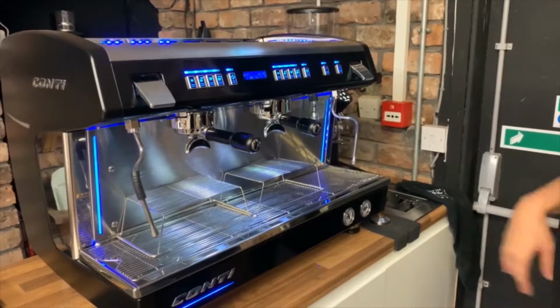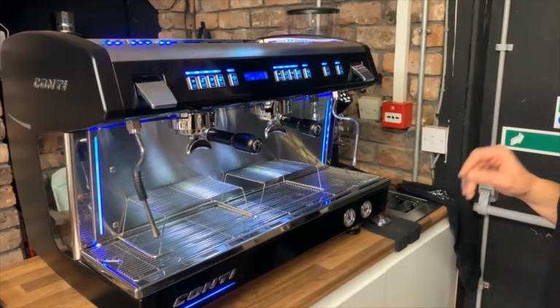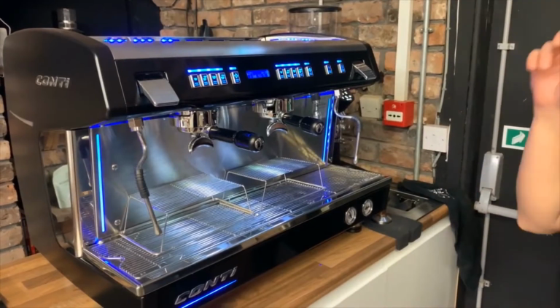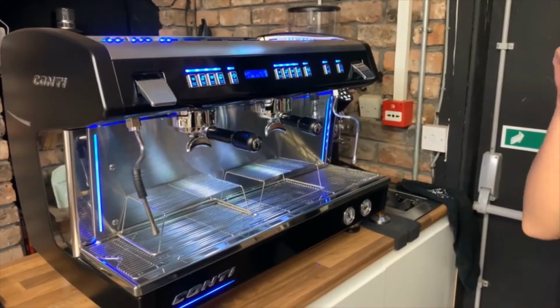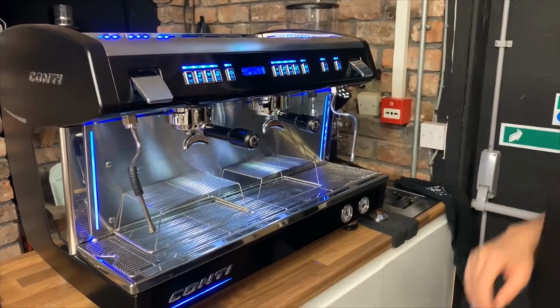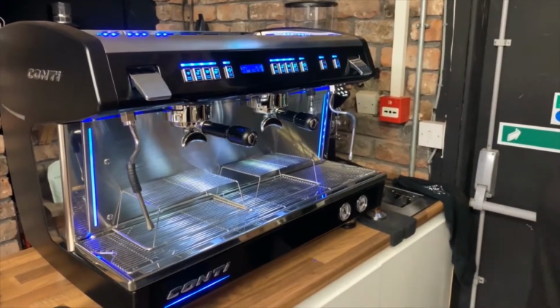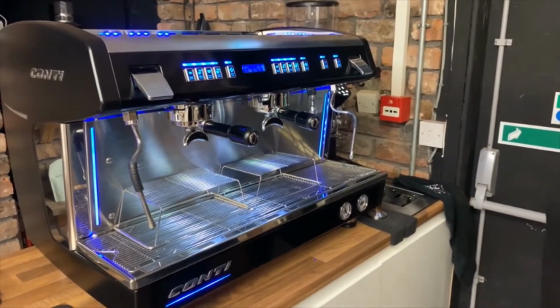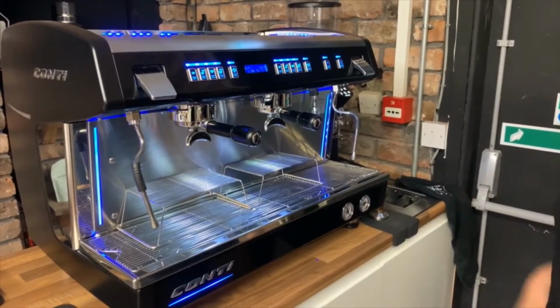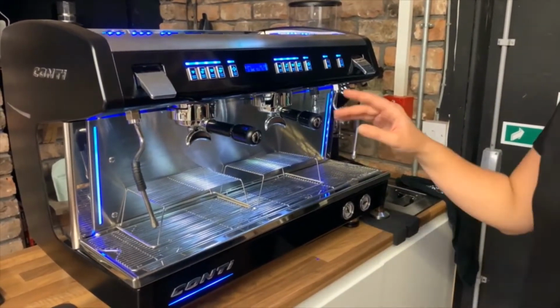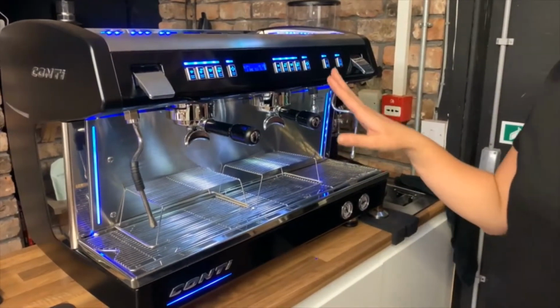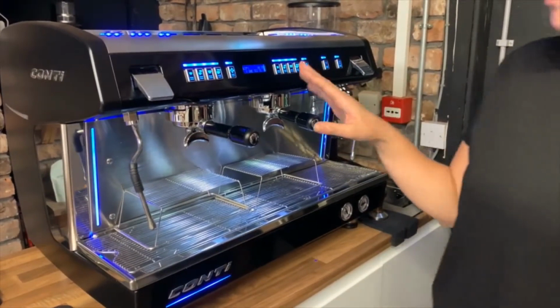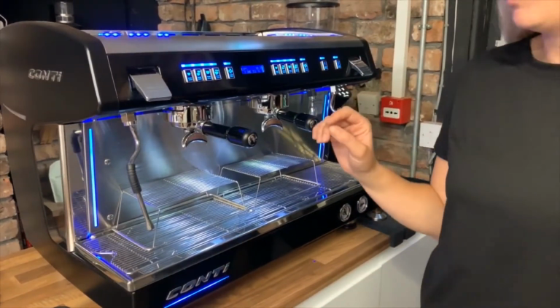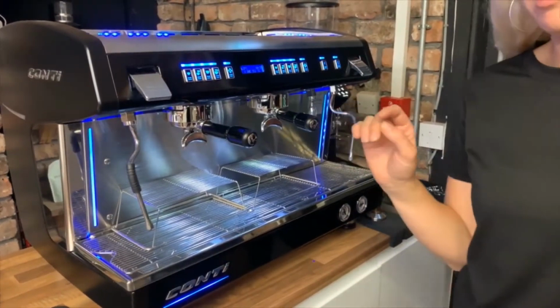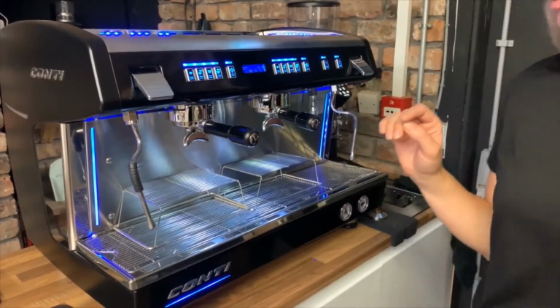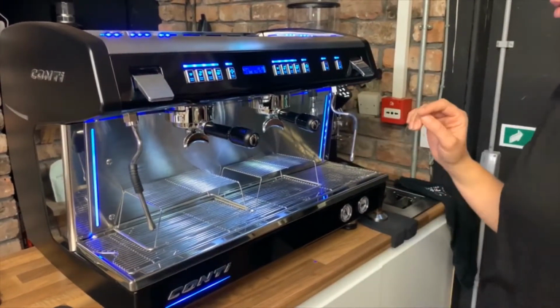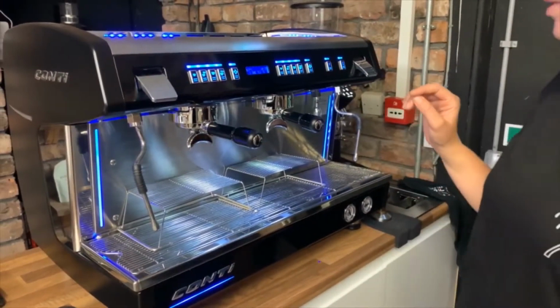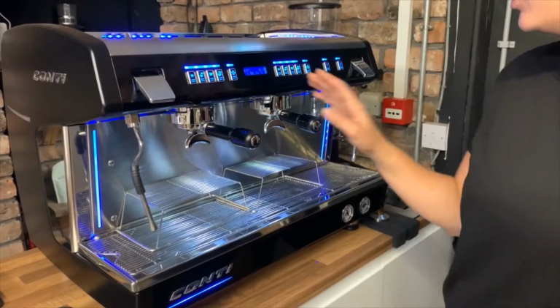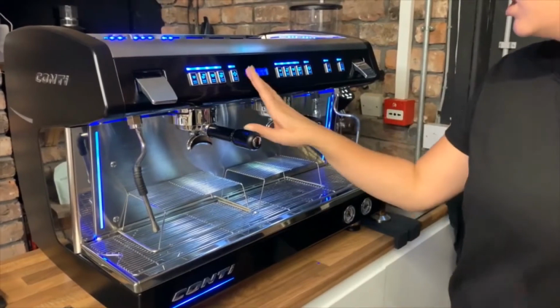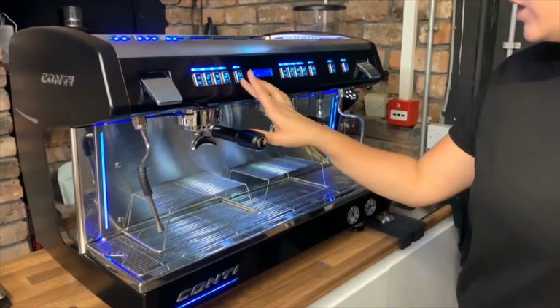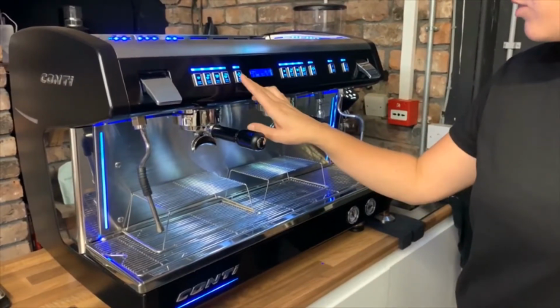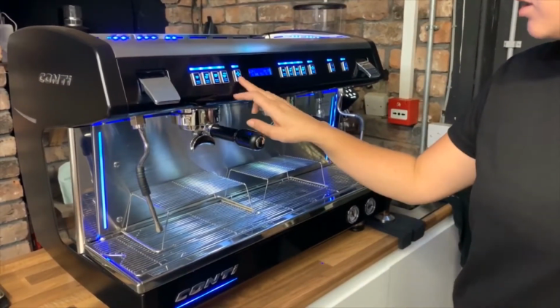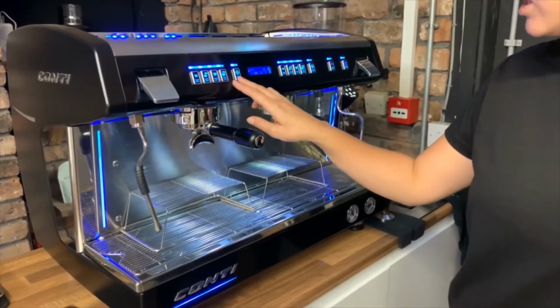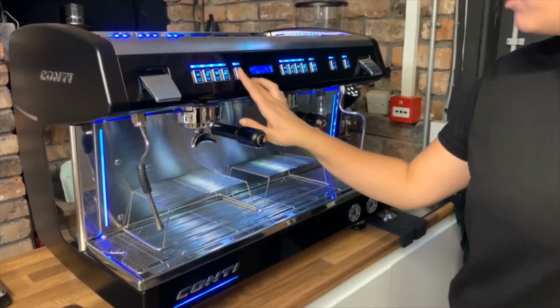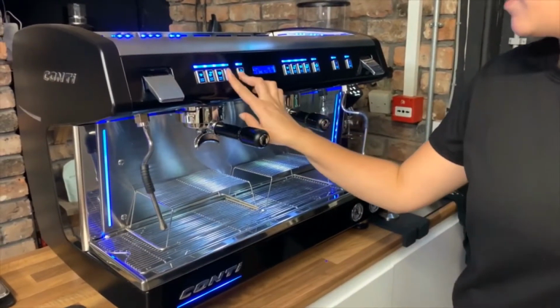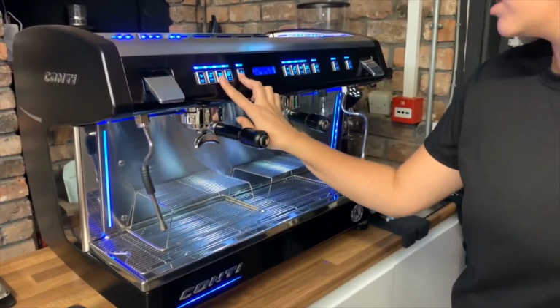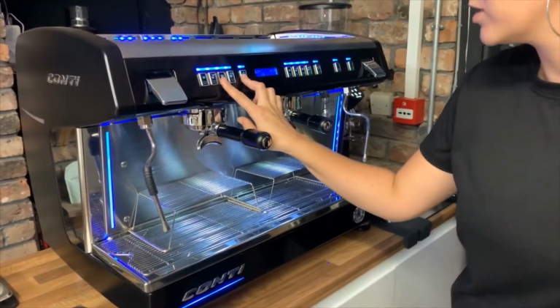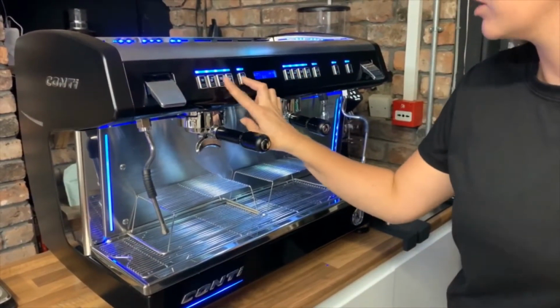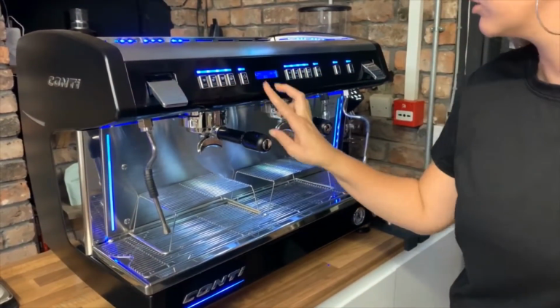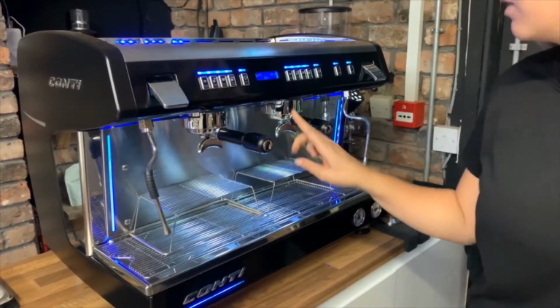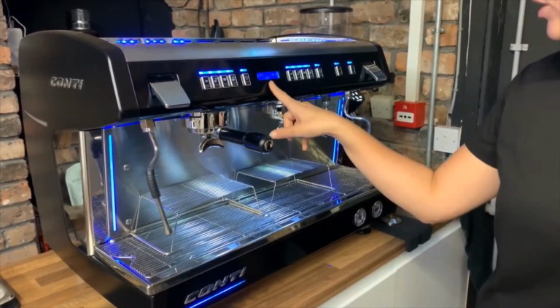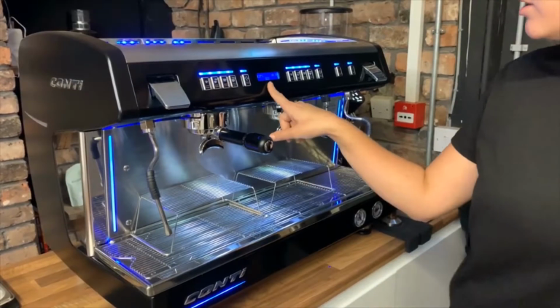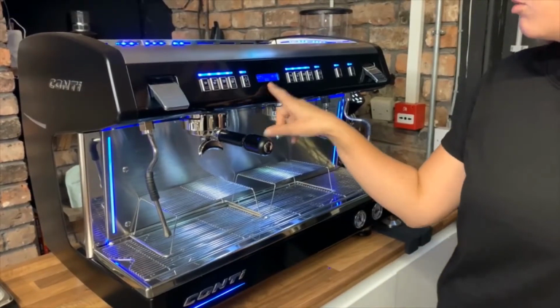To turn your machine into eco mode overnight, this will save power and it won't take so long to warm up in the morning. Press and hold the fan button and then immediately press the middle button, and that will put it into eco mode.